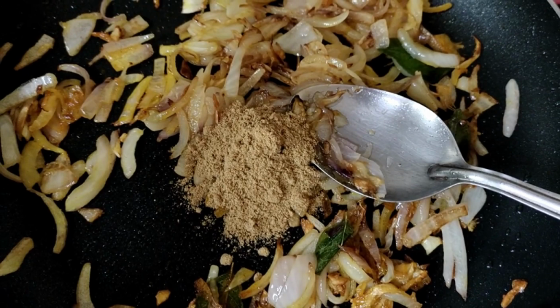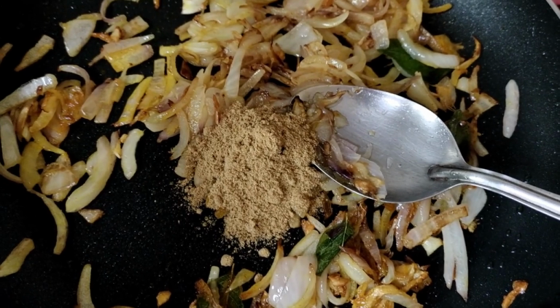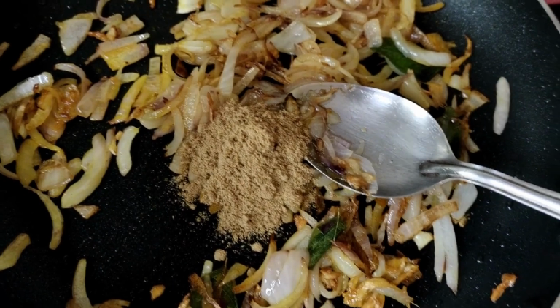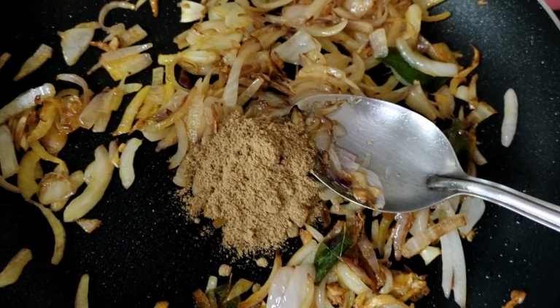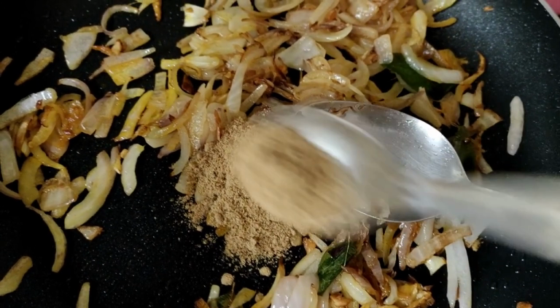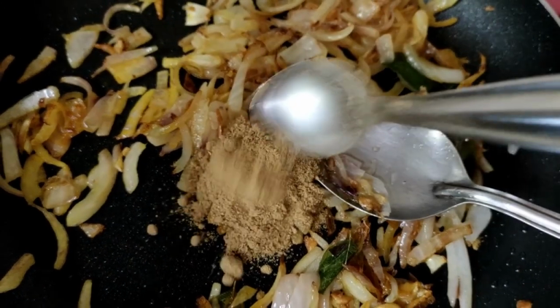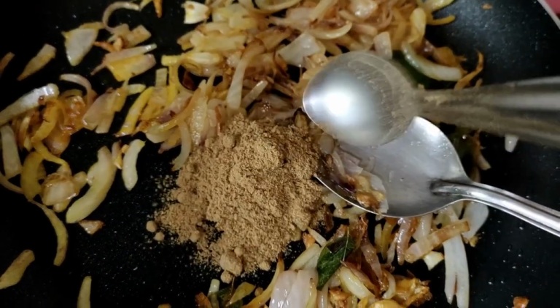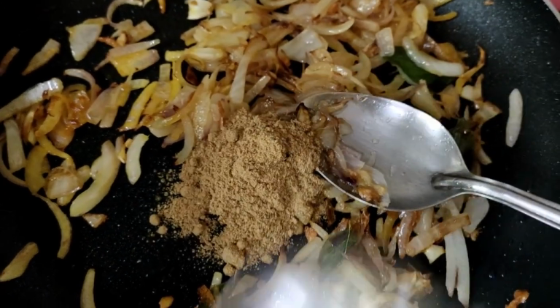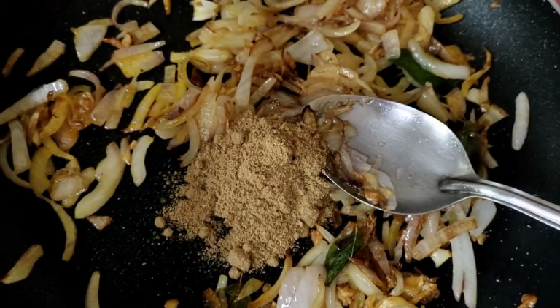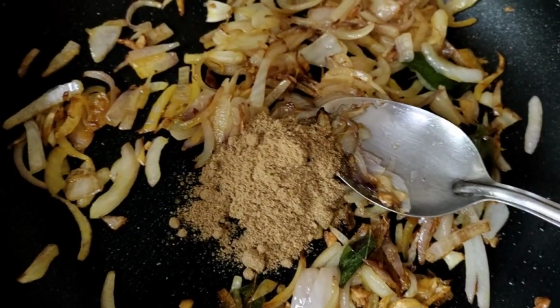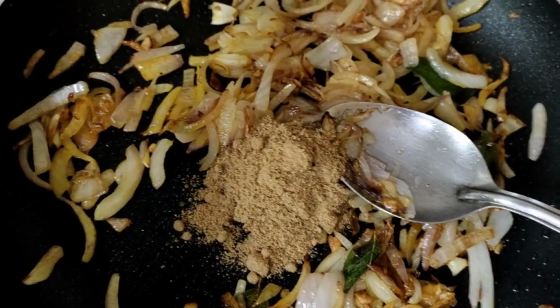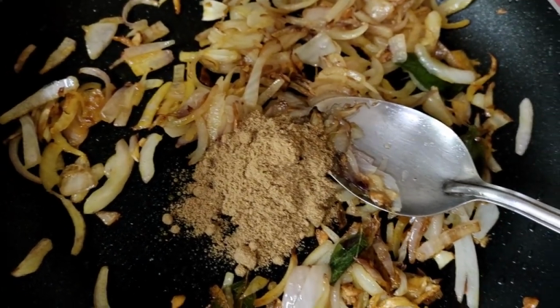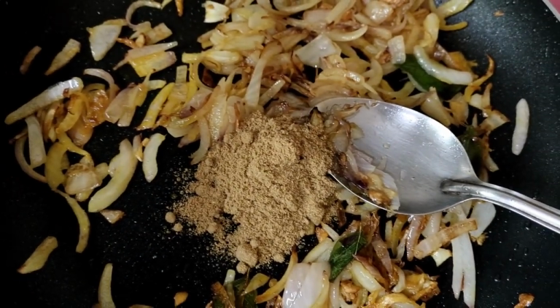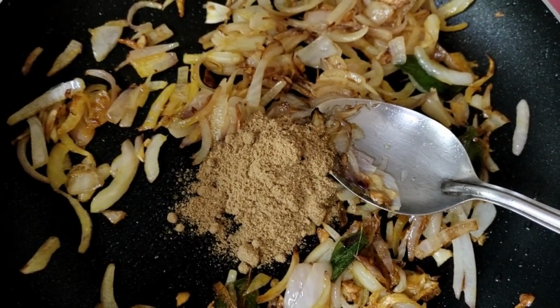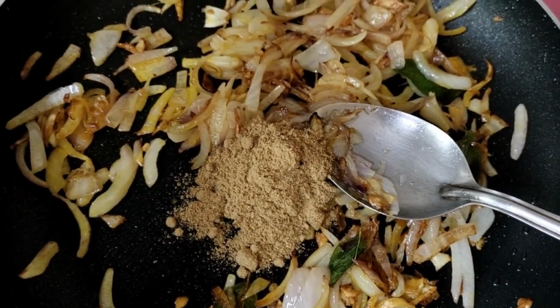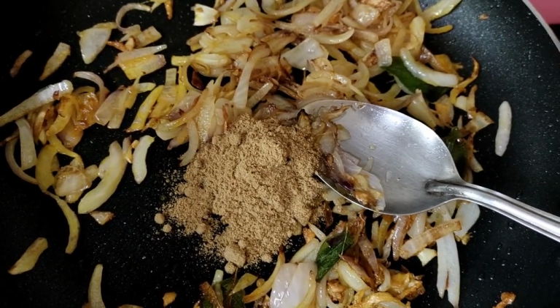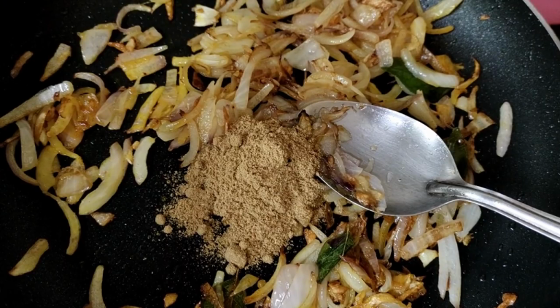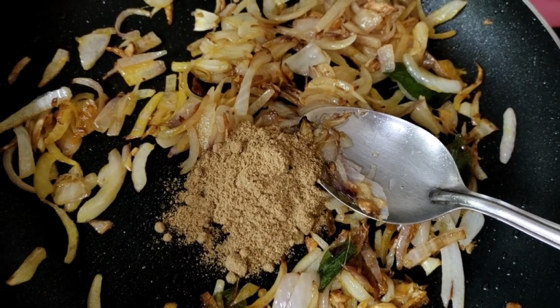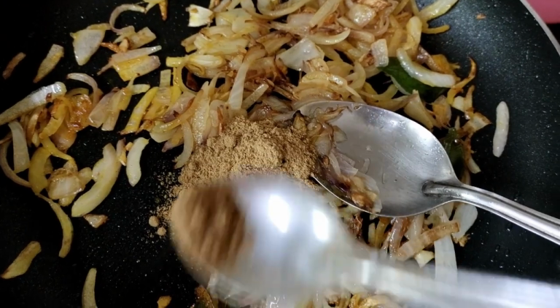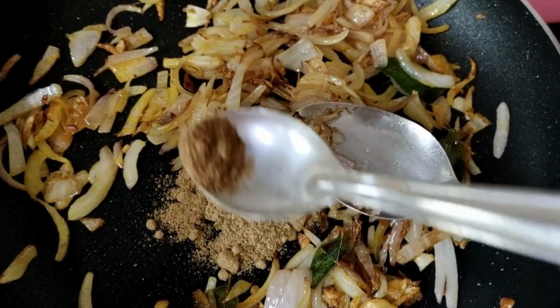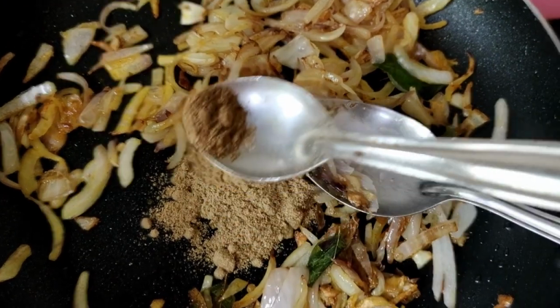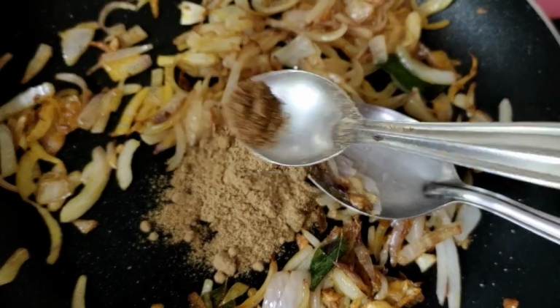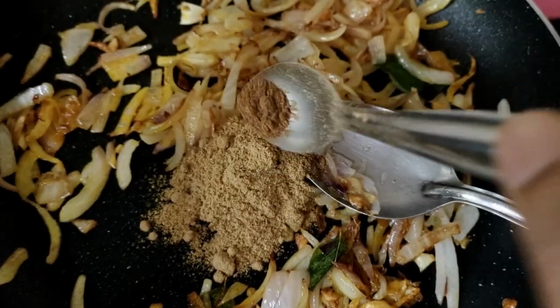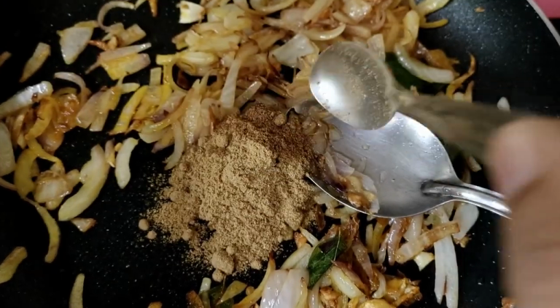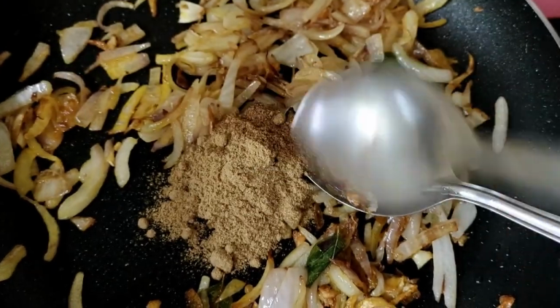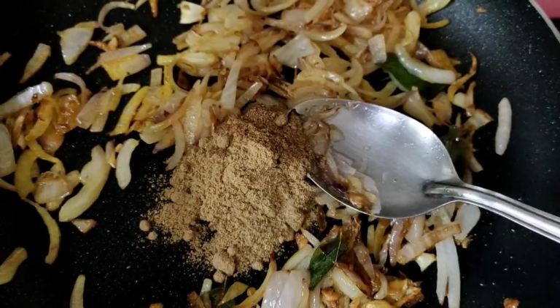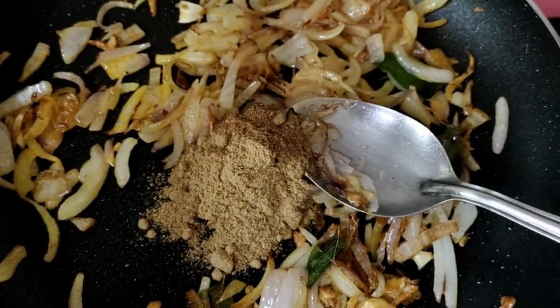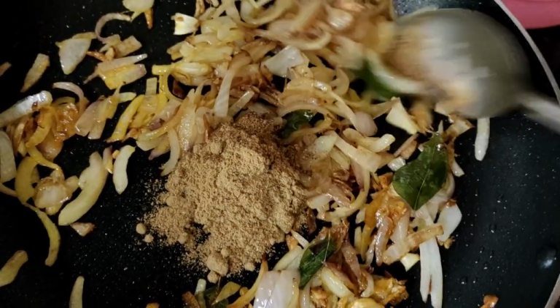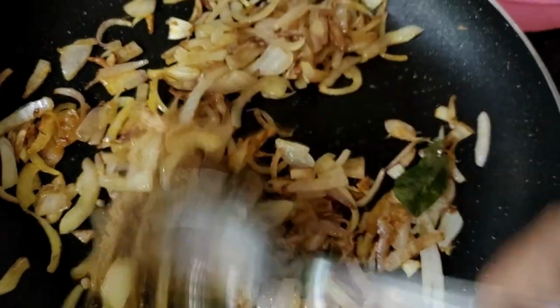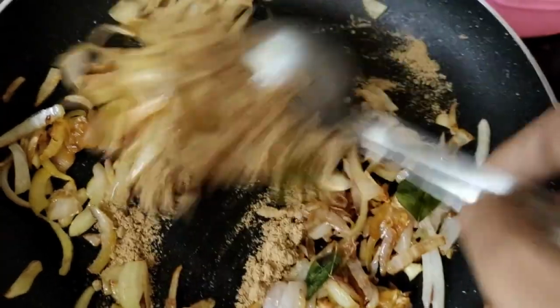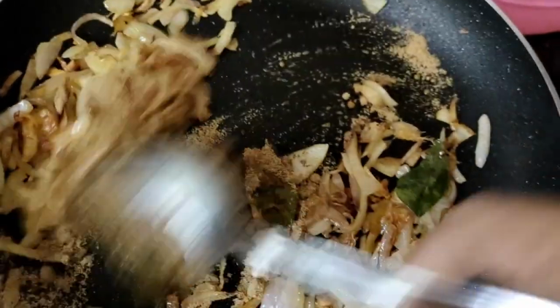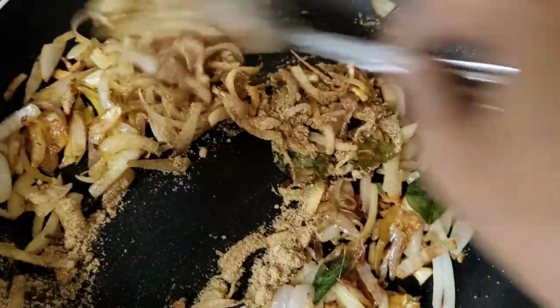1 cup of sauce. We add a little sauce in the sauce. Add the sauce and 1 cup of sauce.